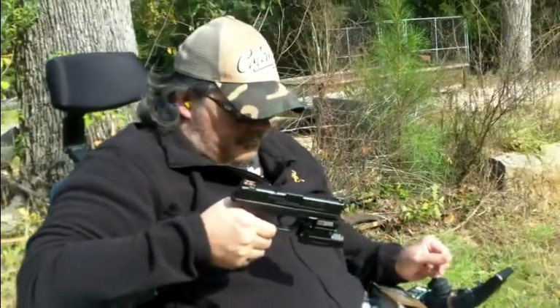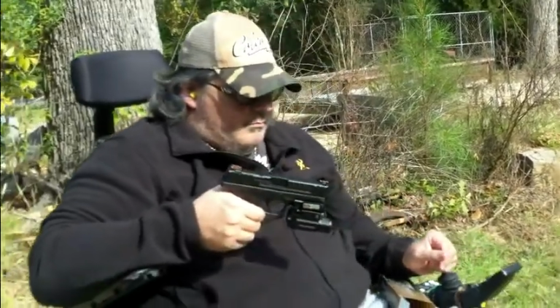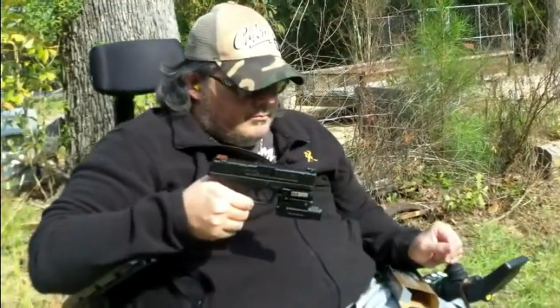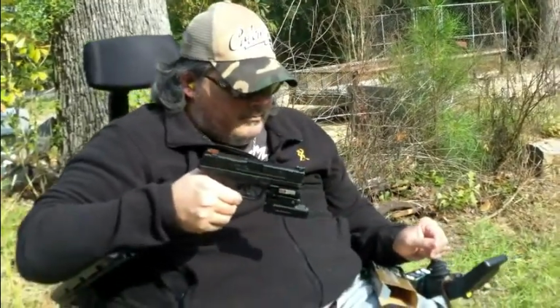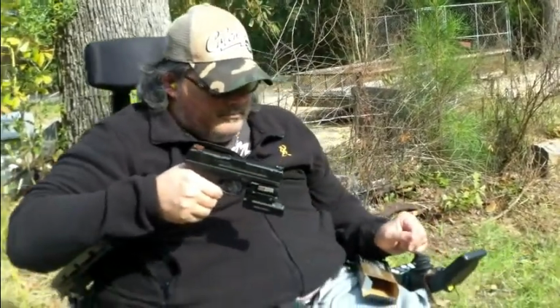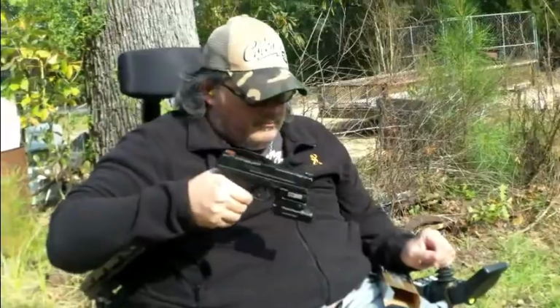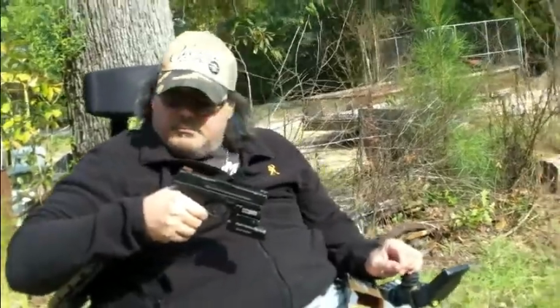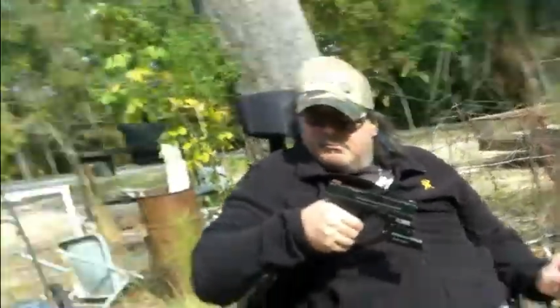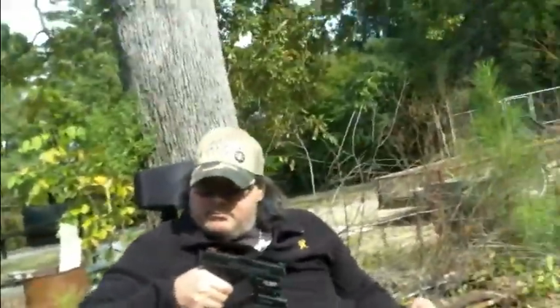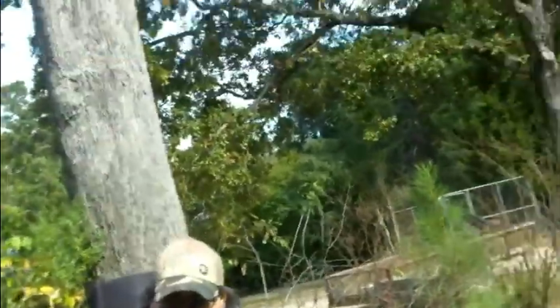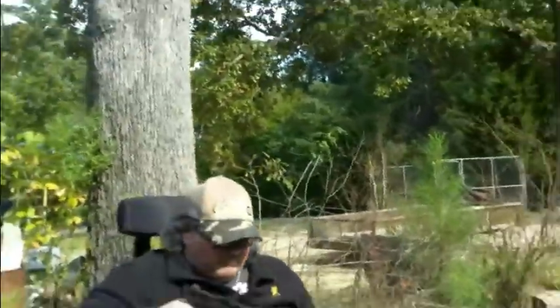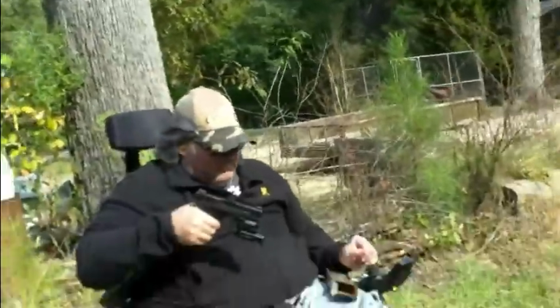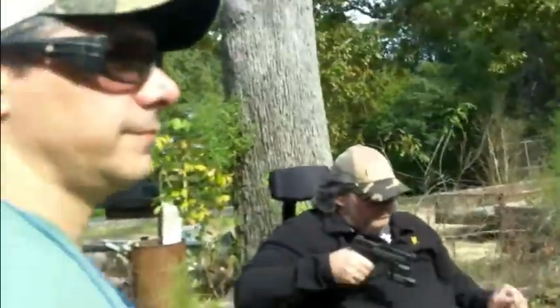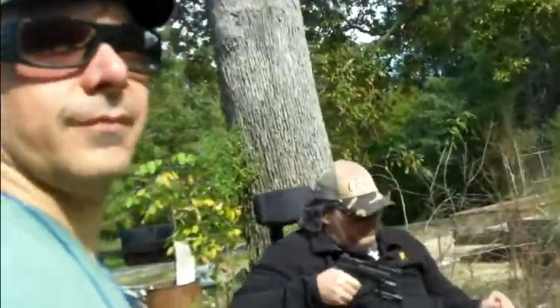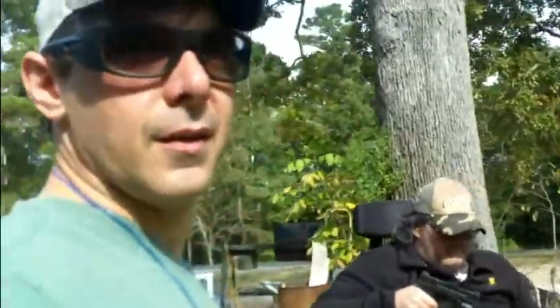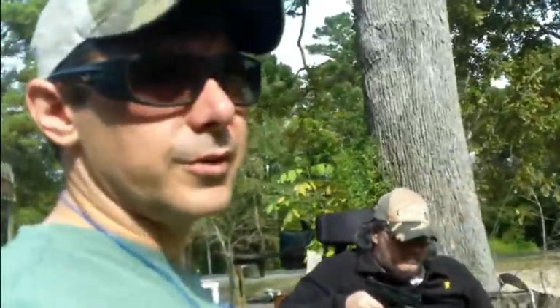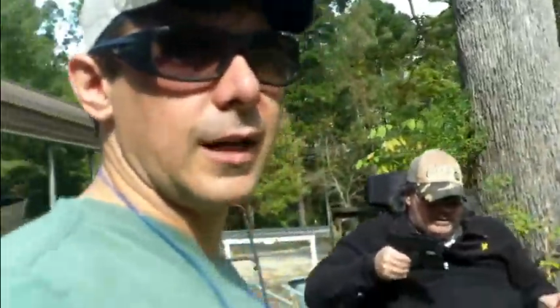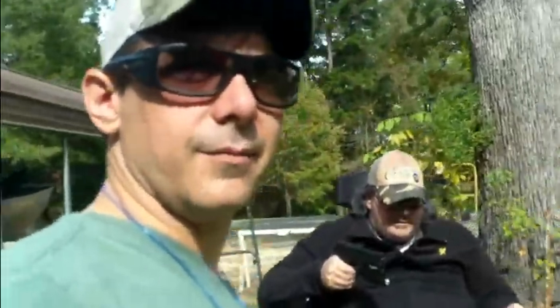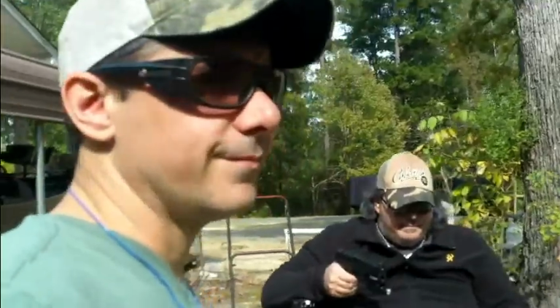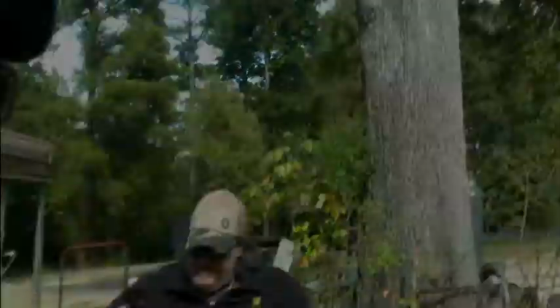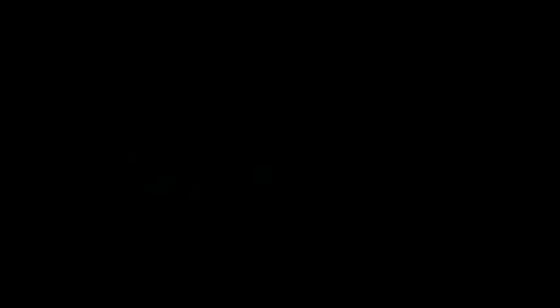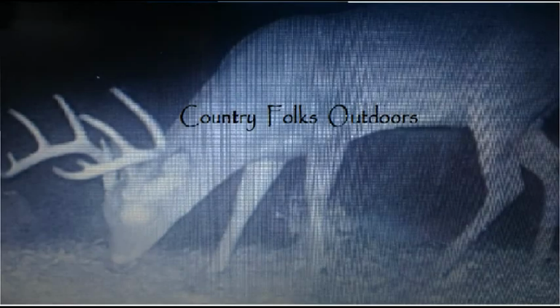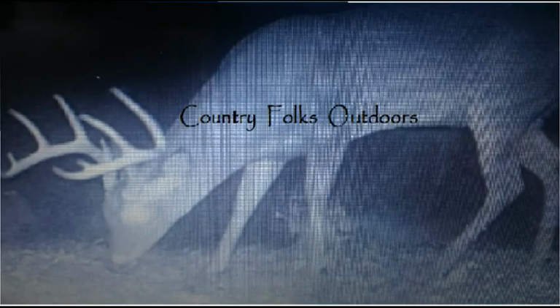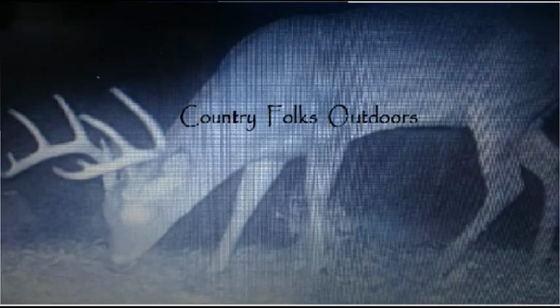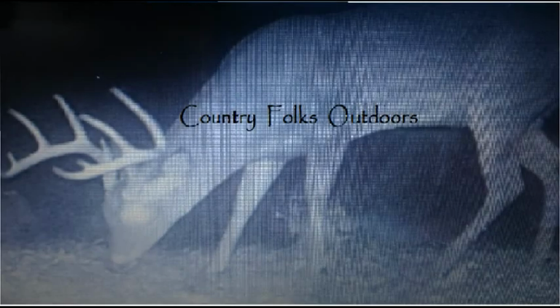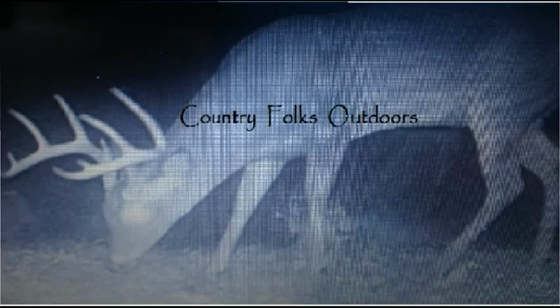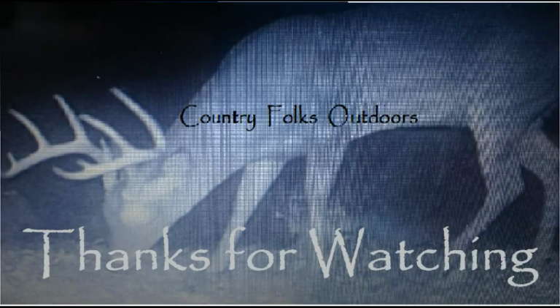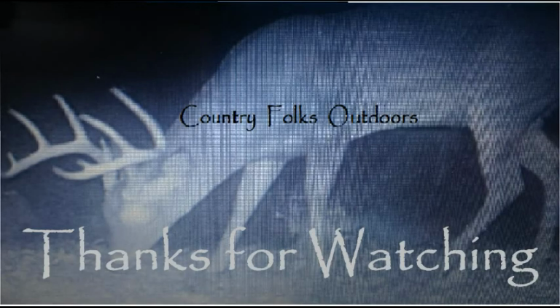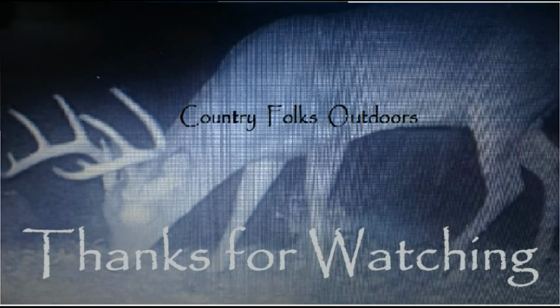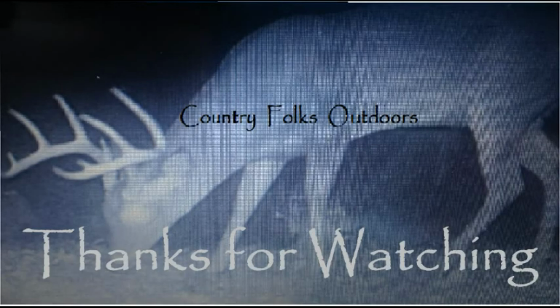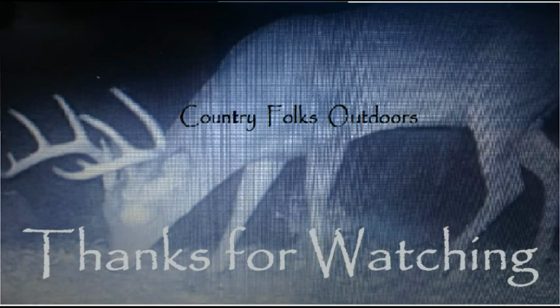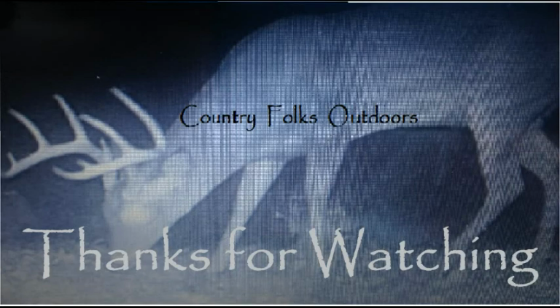Alright, we'll go ahead and pack it on in. We'll see y'all next time. Bye.